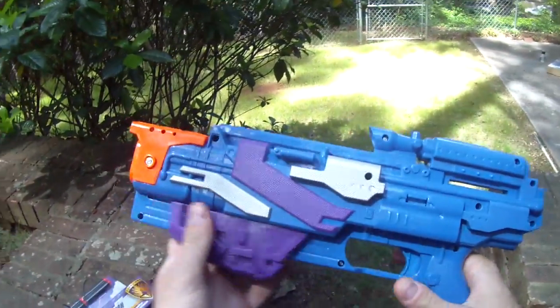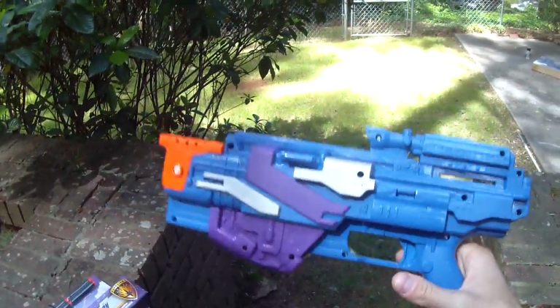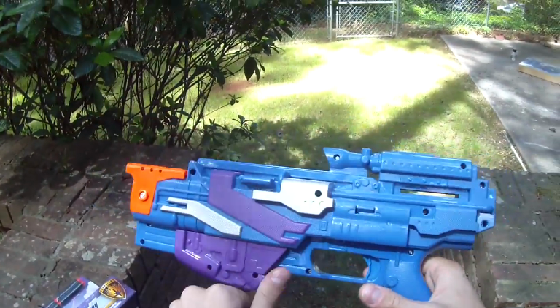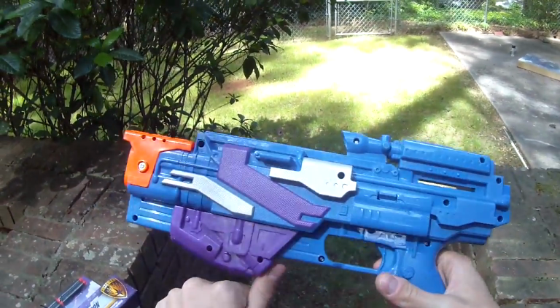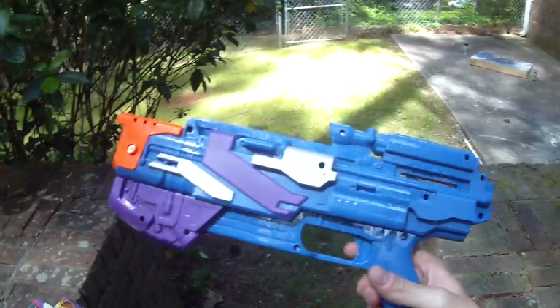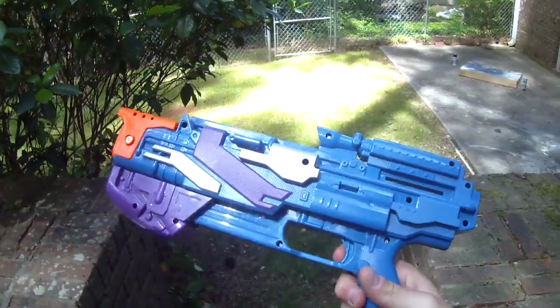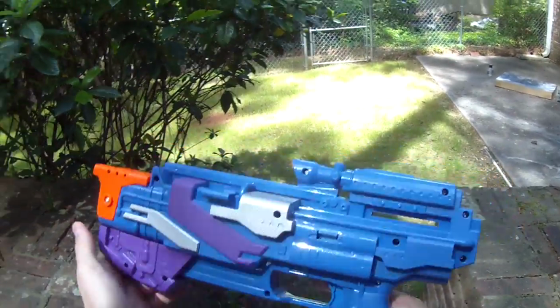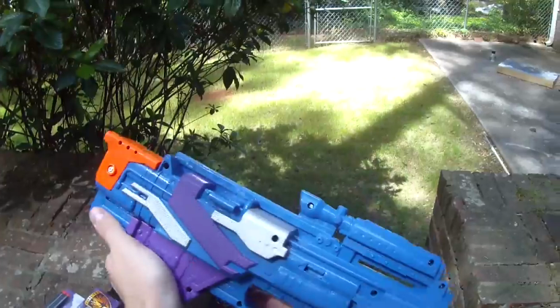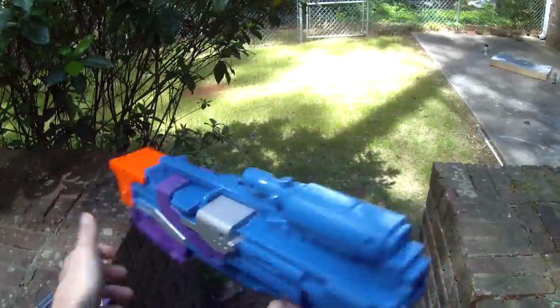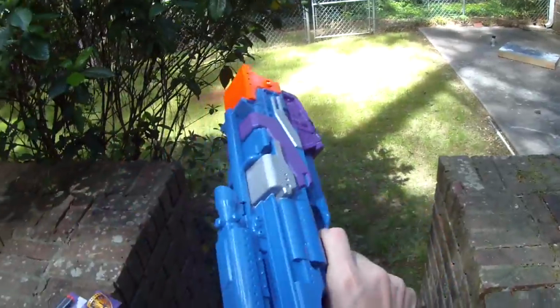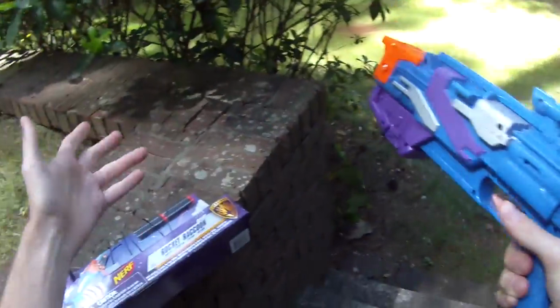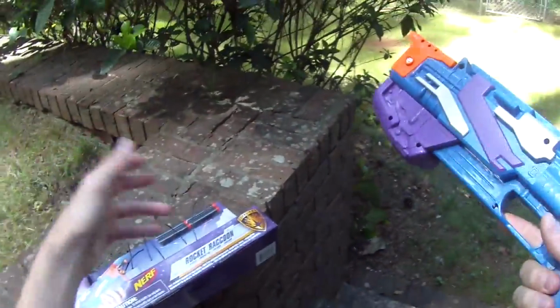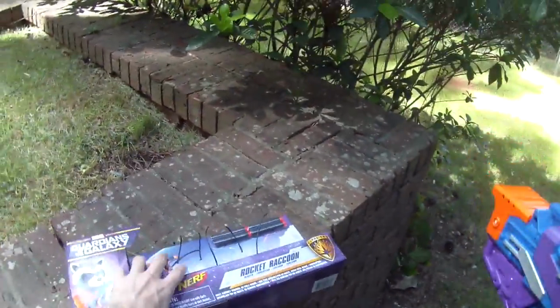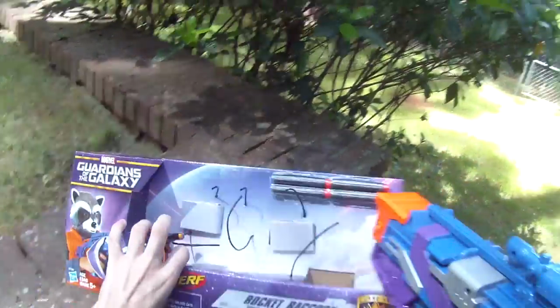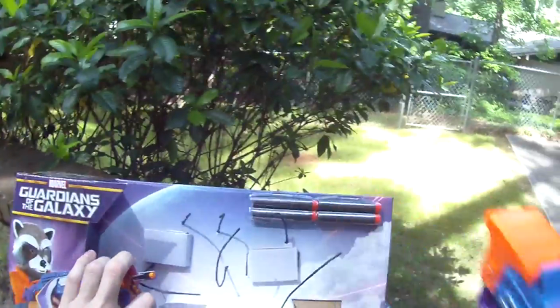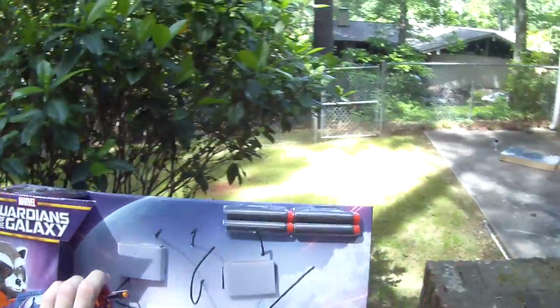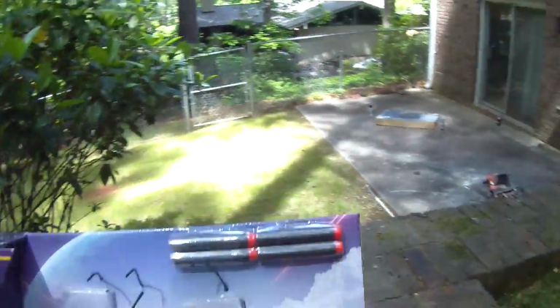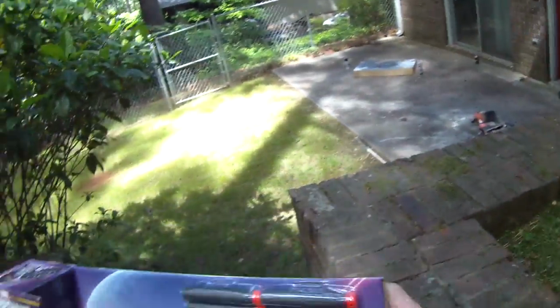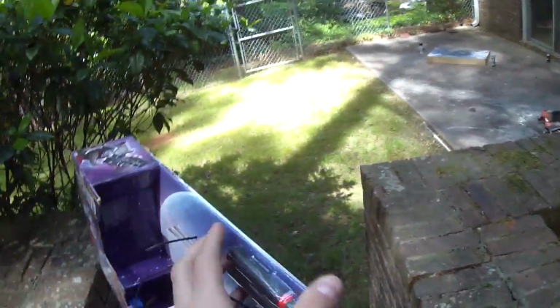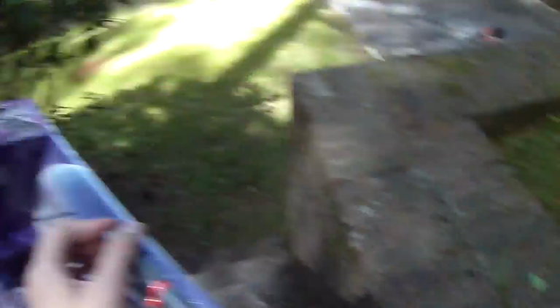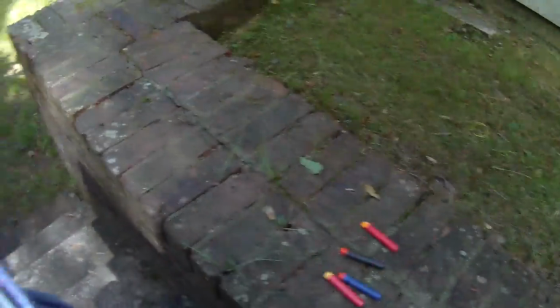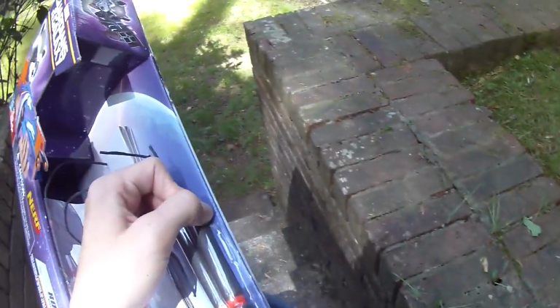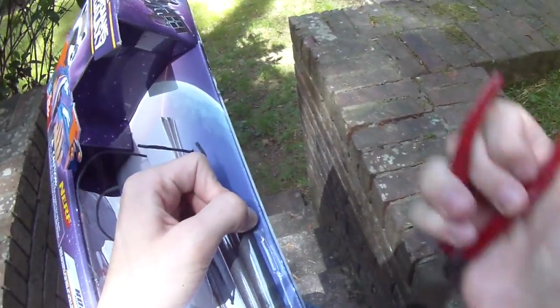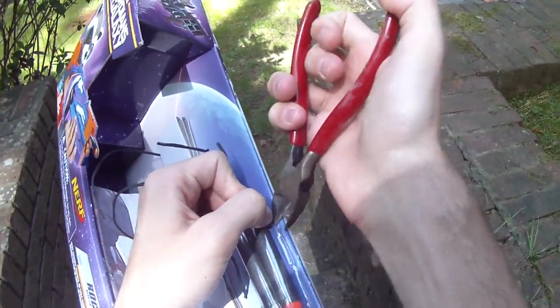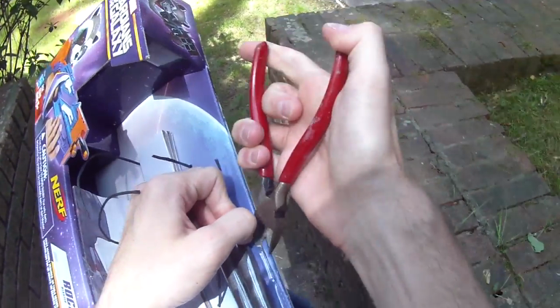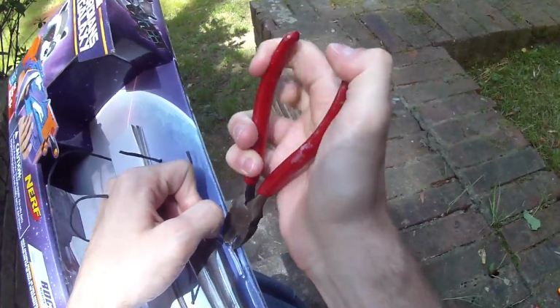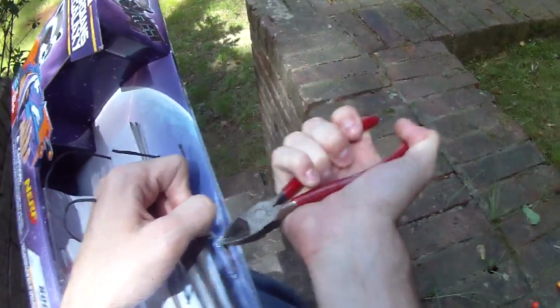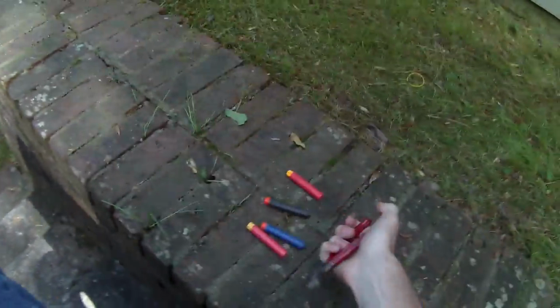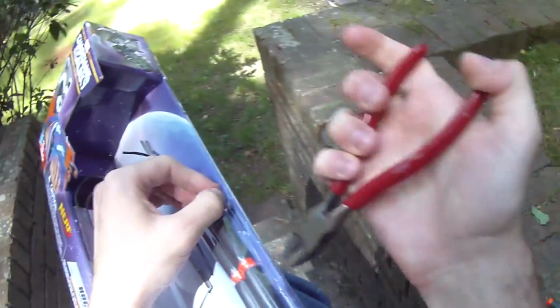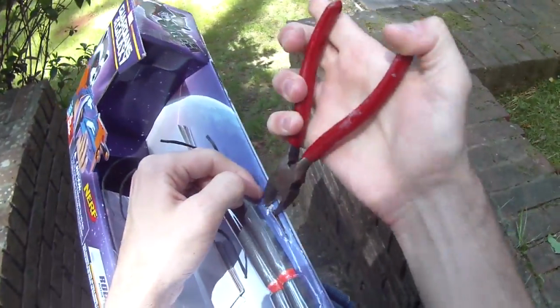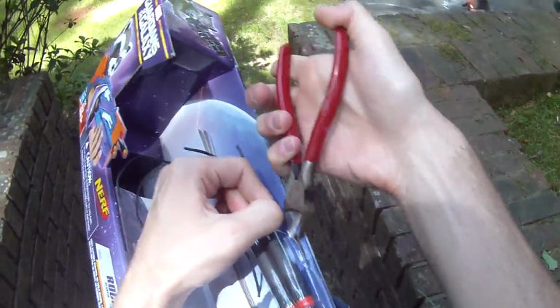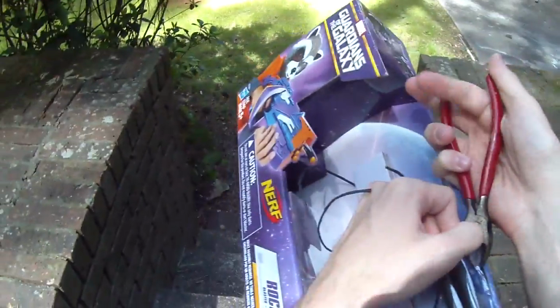This is a pump-action blaster — you have to pull it back and forward. It is of course a springer and it comes with four black darts. They are Hasbro standard elite darts. I also brought out a medley of other darts to test this with.